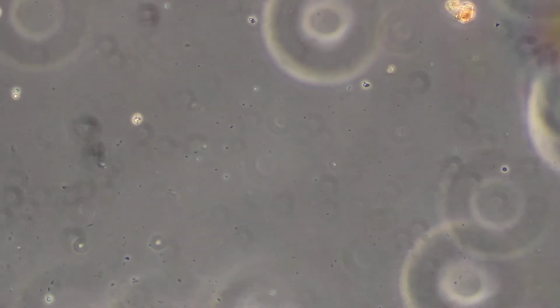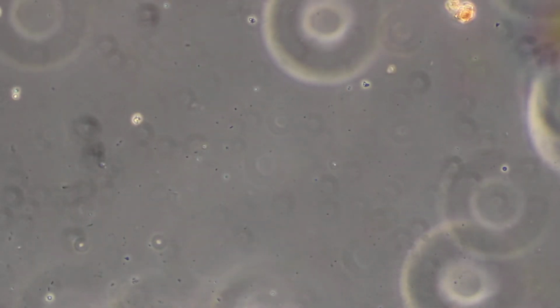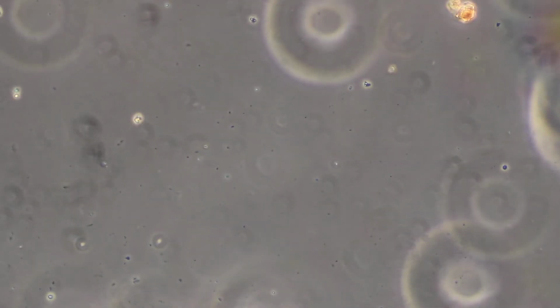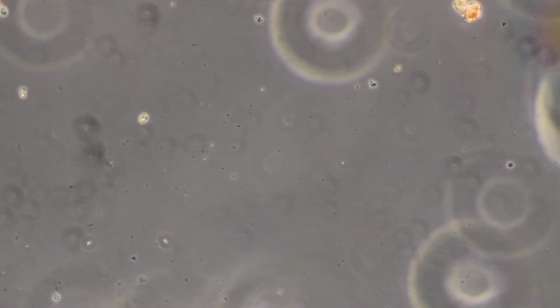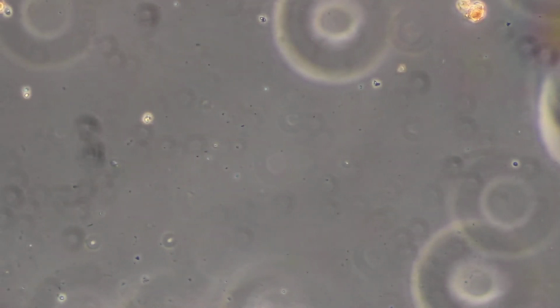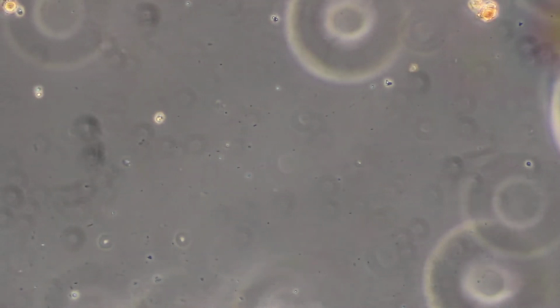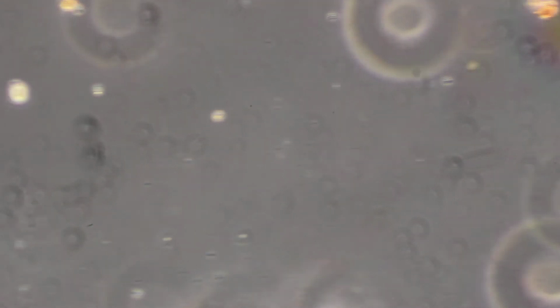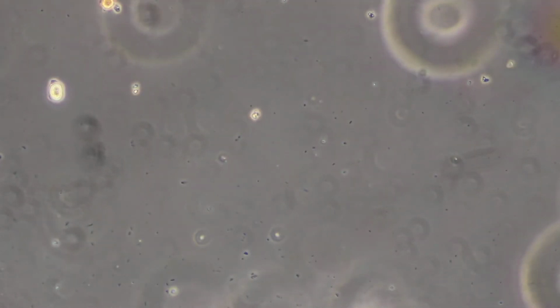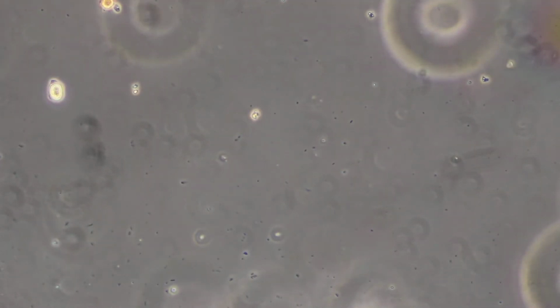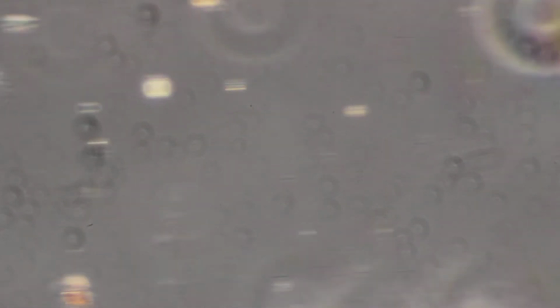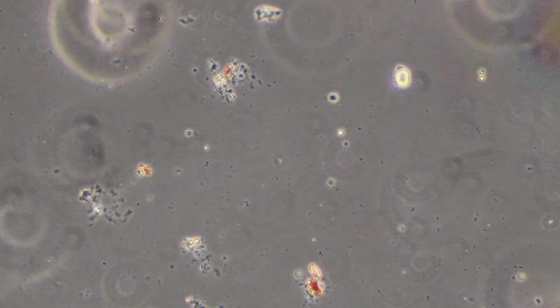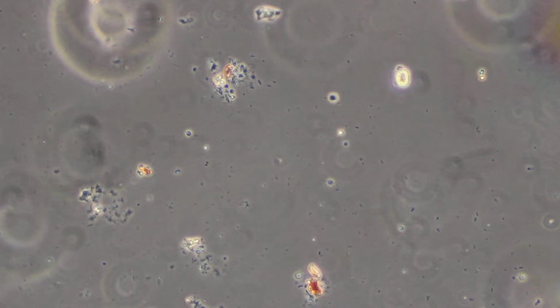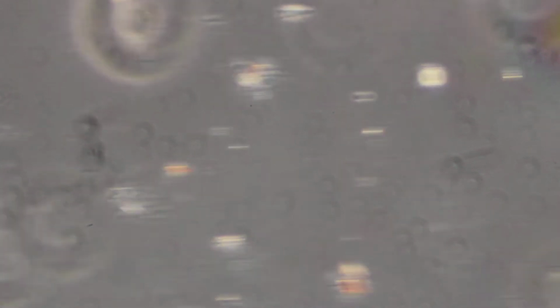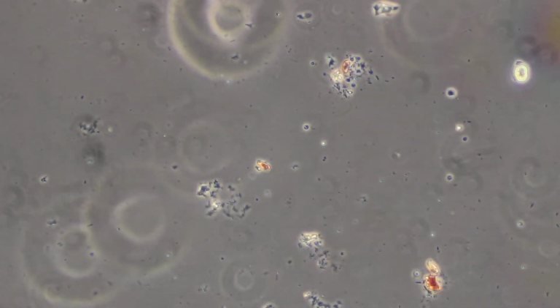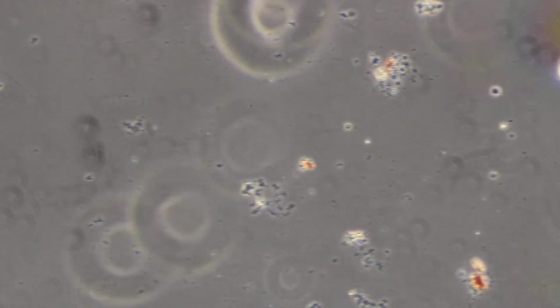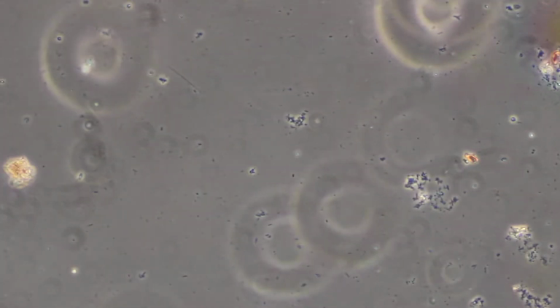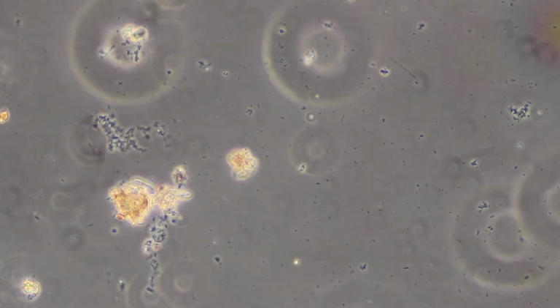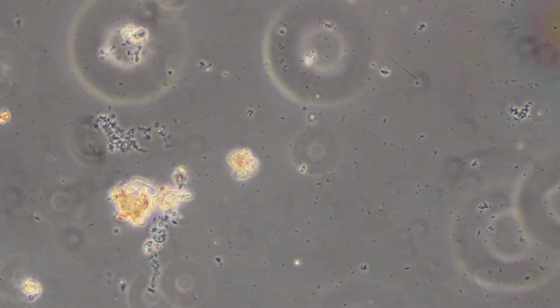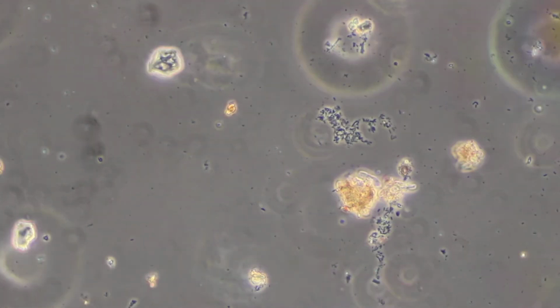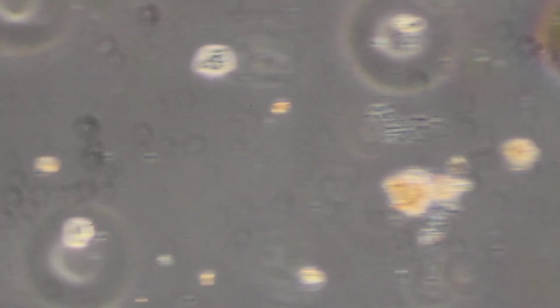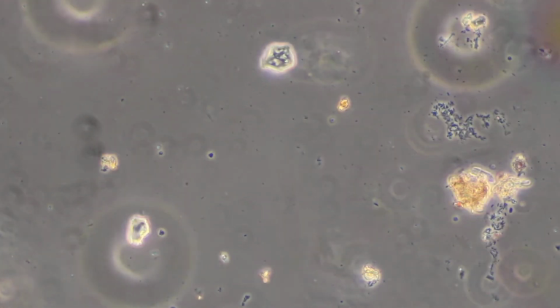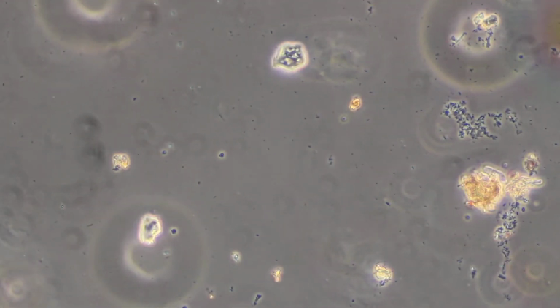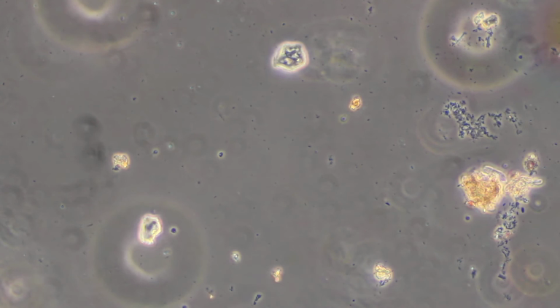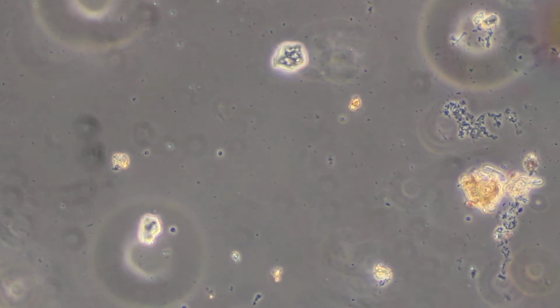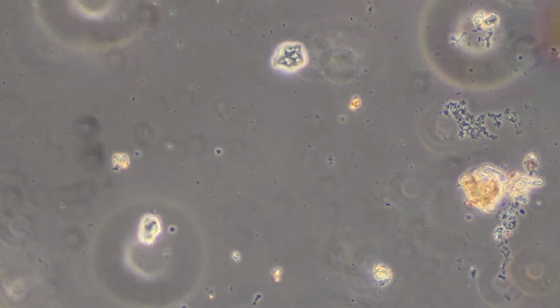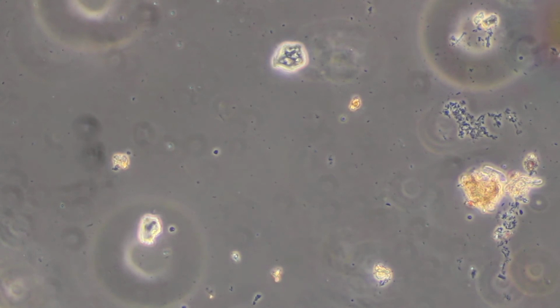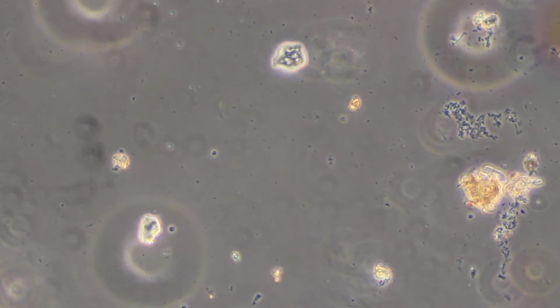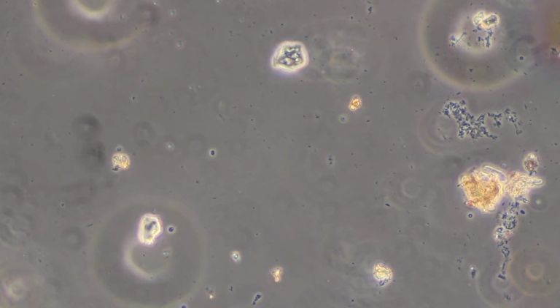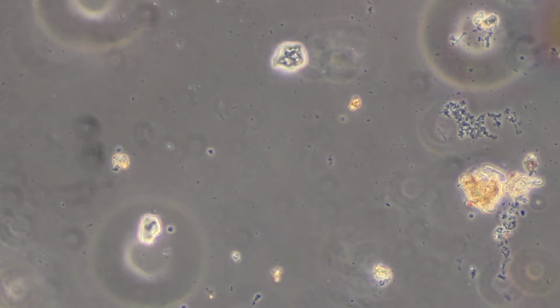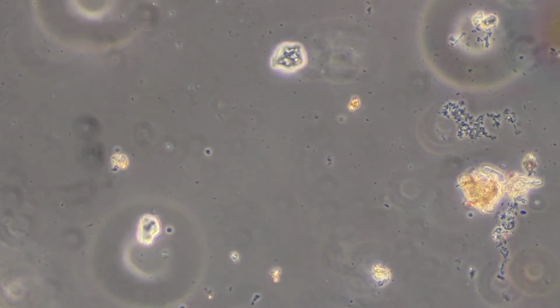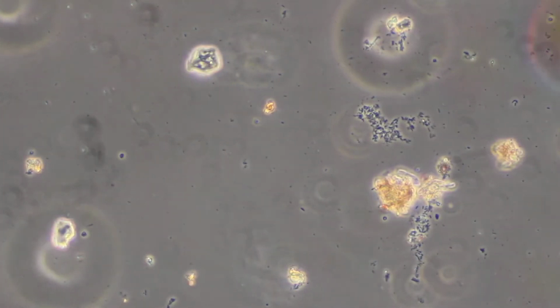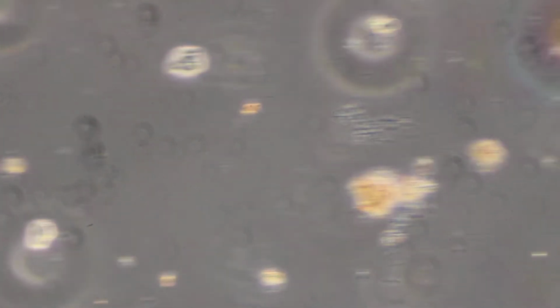This actually looks worse than my control, which is just the fungal compost in water. So it appears to have some antimicrobial effects. And I use this at a relatively low concentration — just a few drops there in that cup of water.